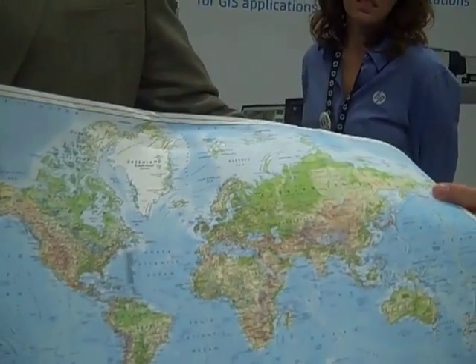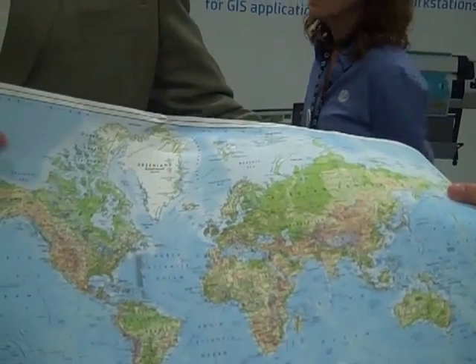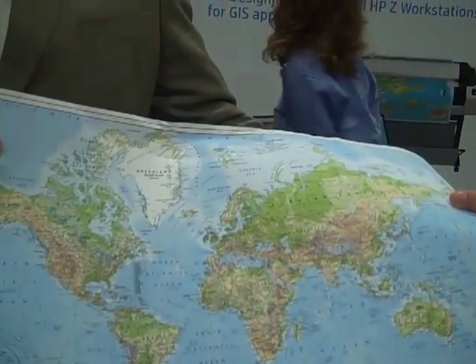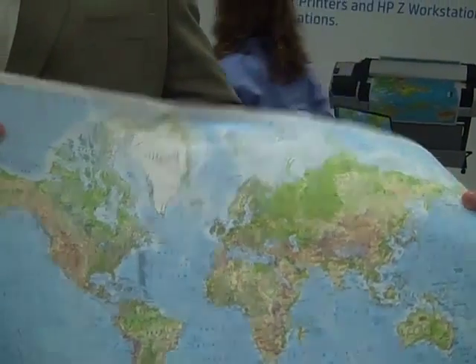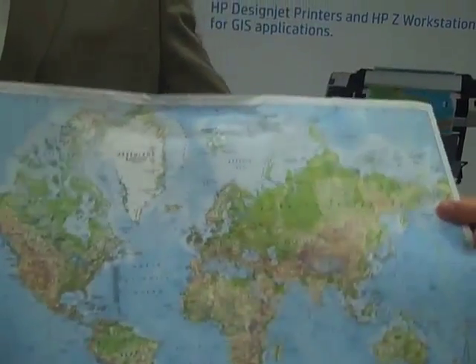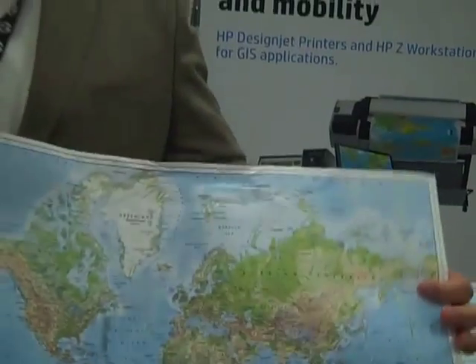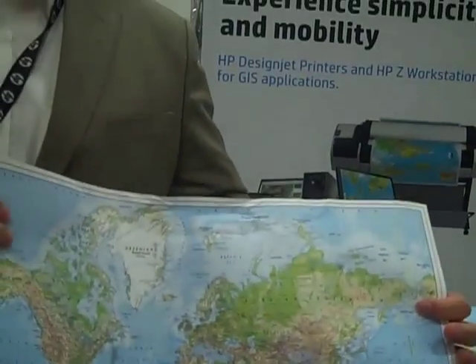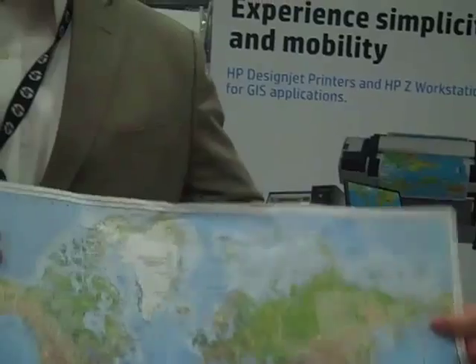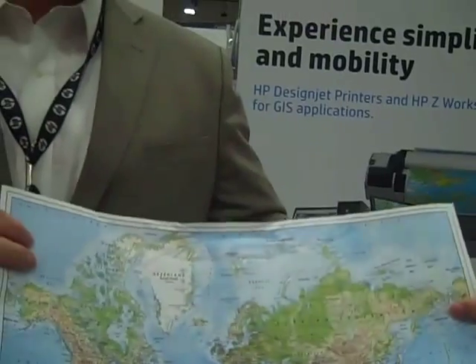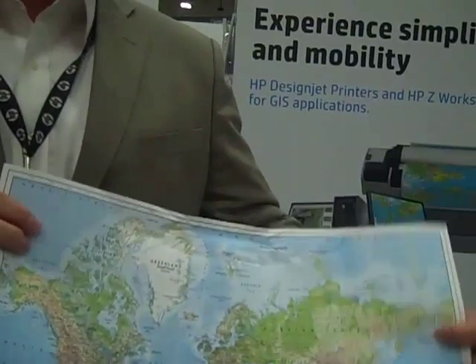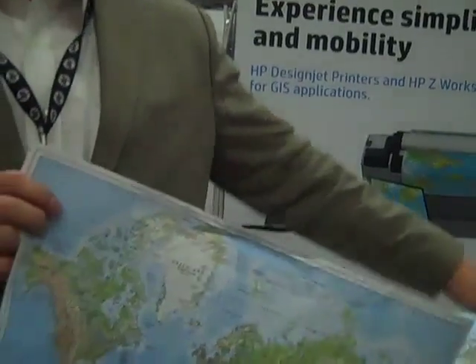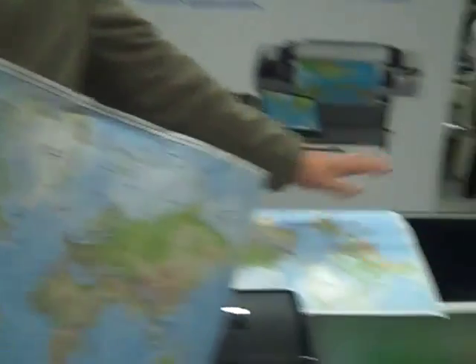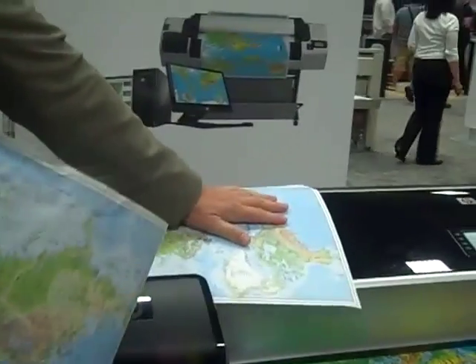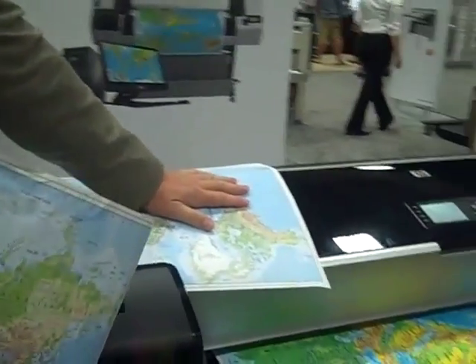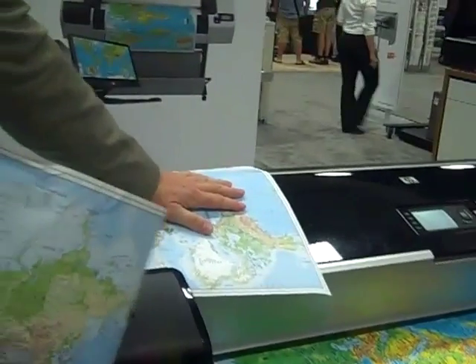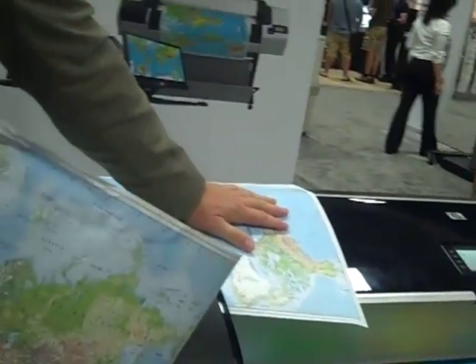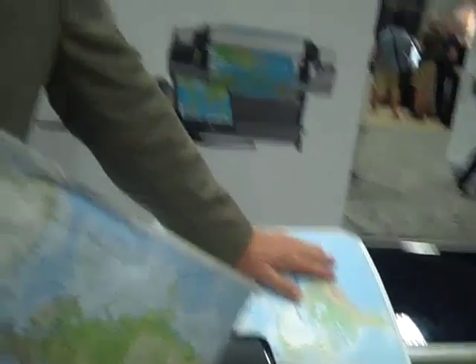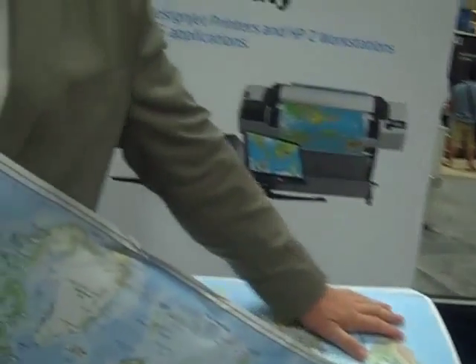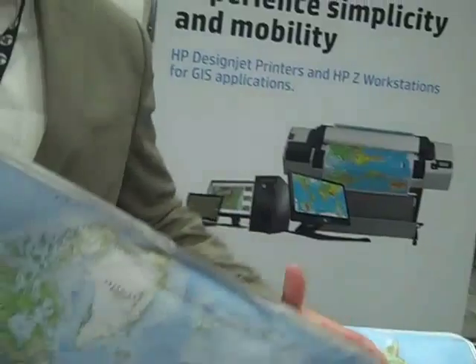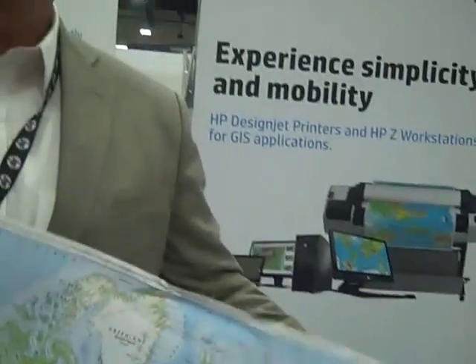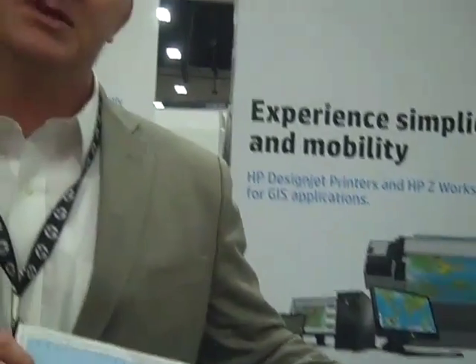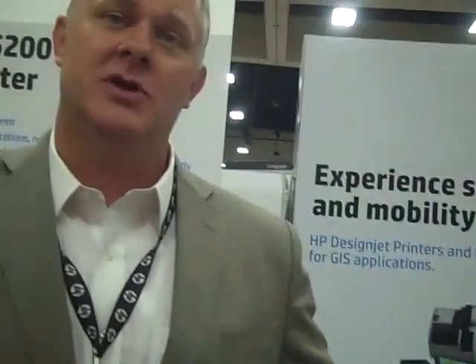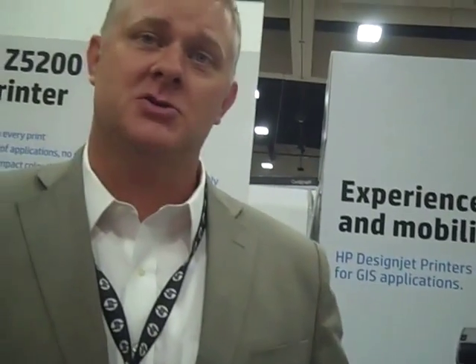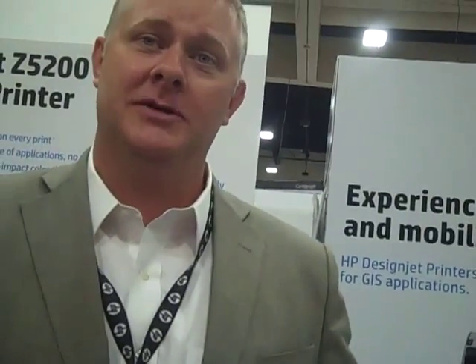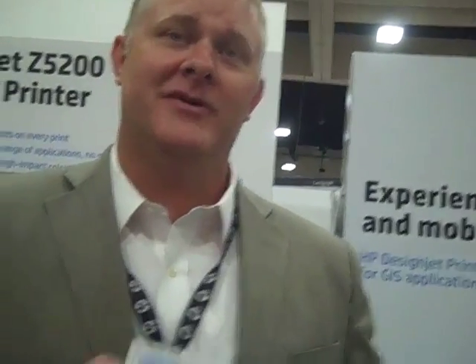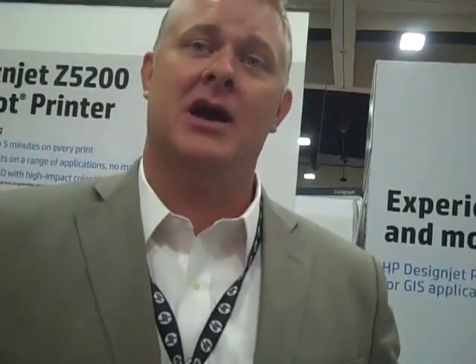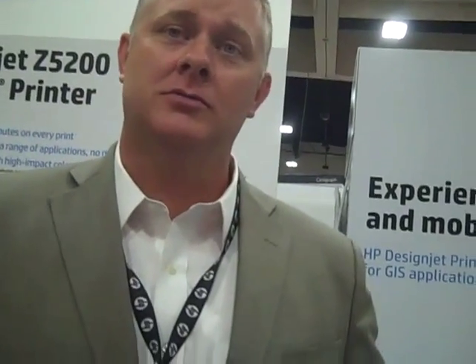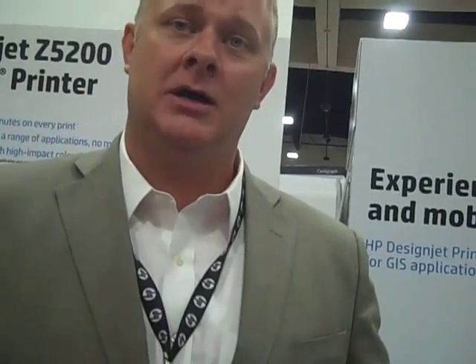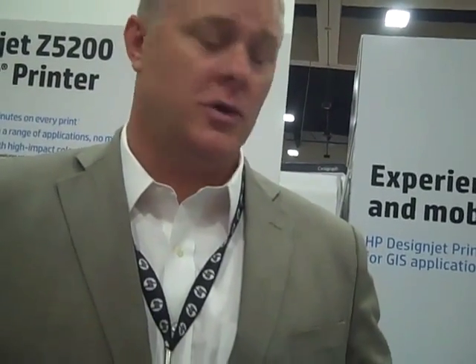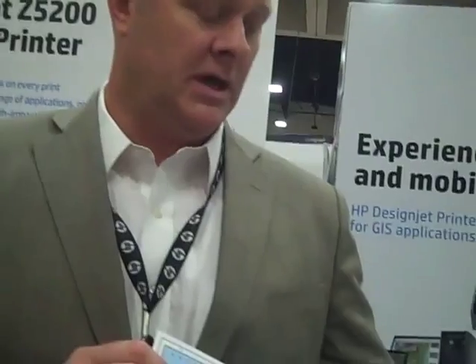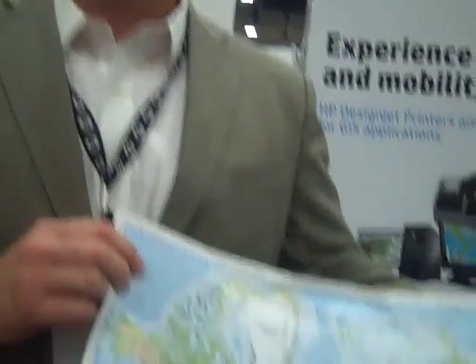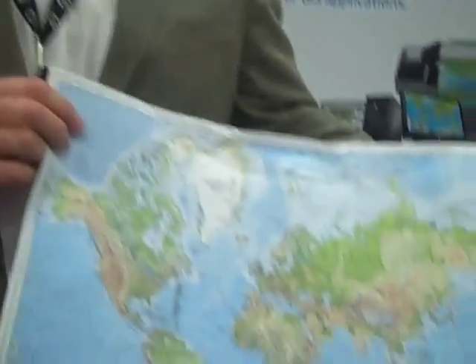This is a great commercial off-the-shelf solution. The printer itself costs about $5,500, and the Tyvek runs at about $2 a square foot — so very economical for field map production.